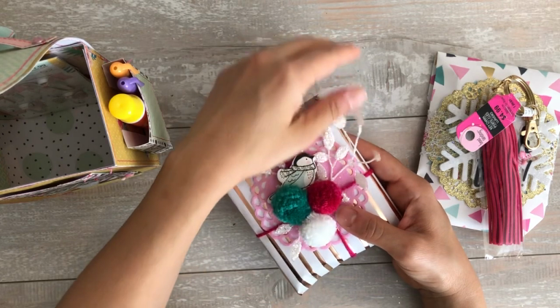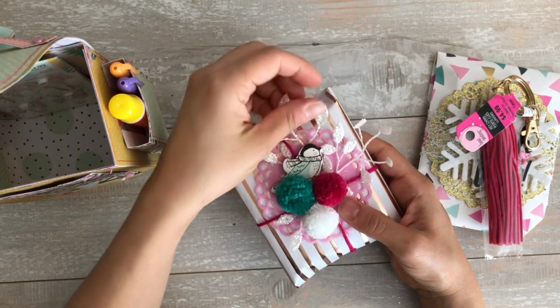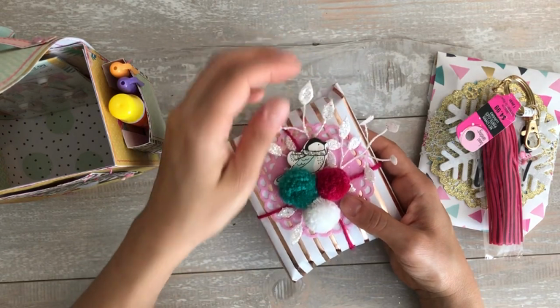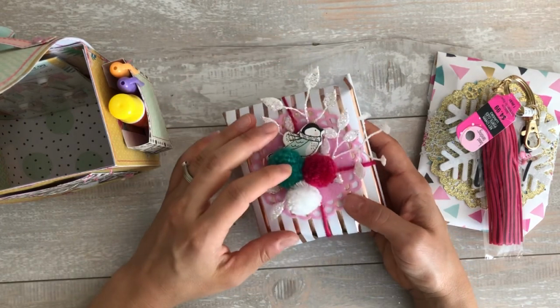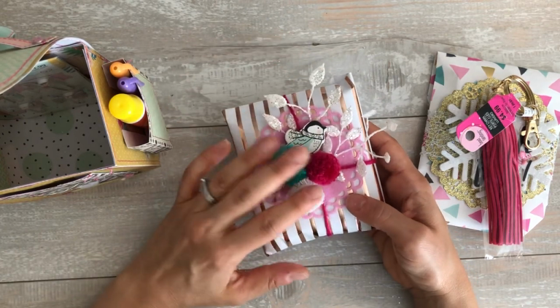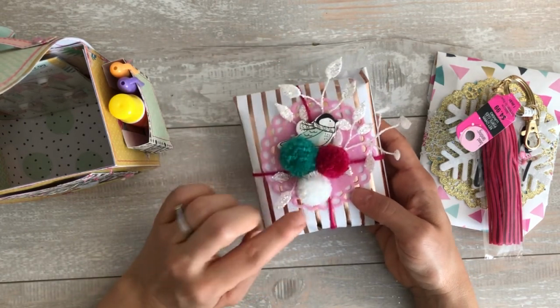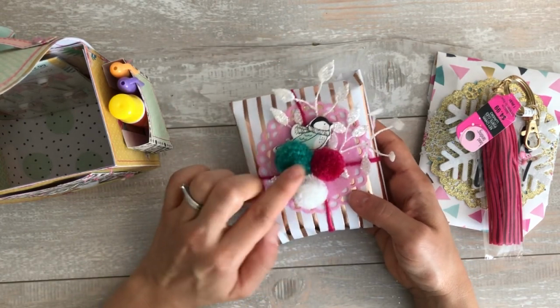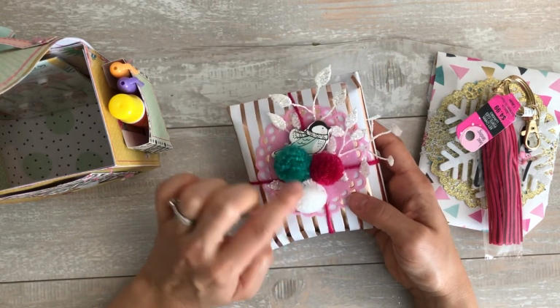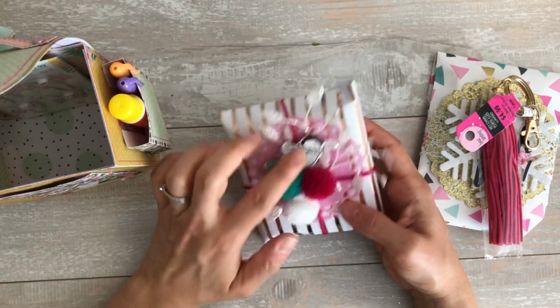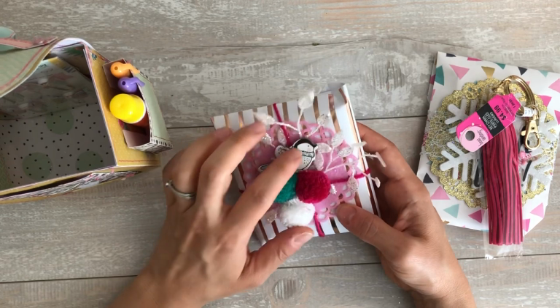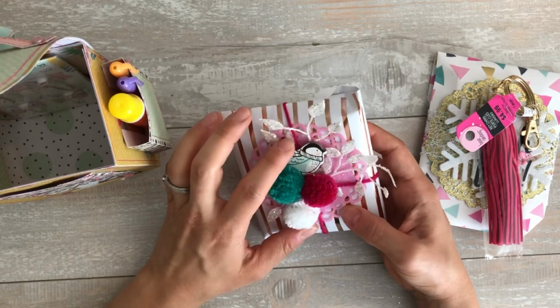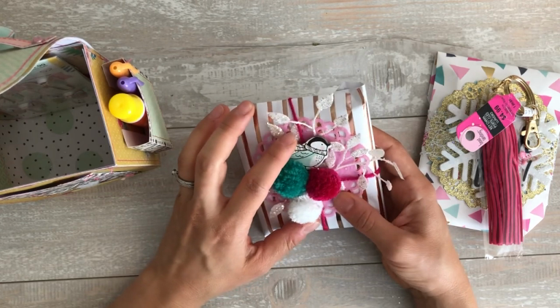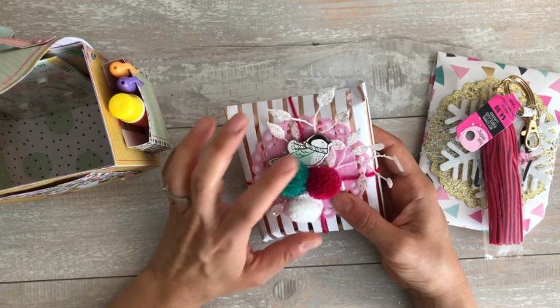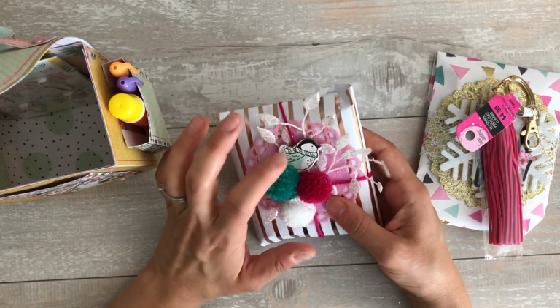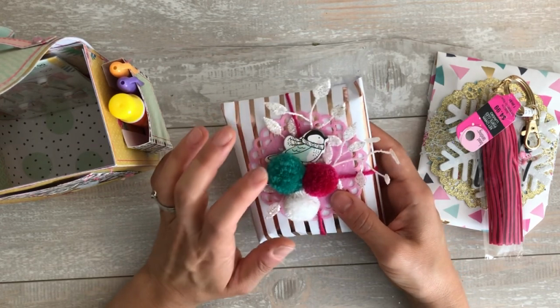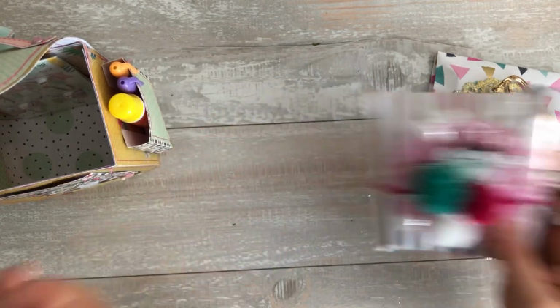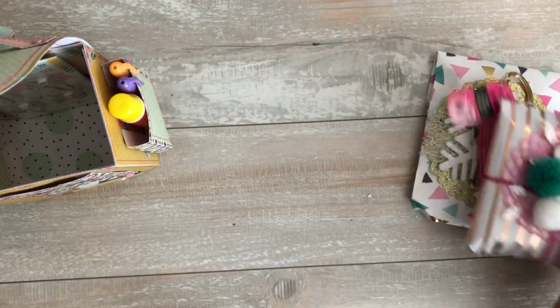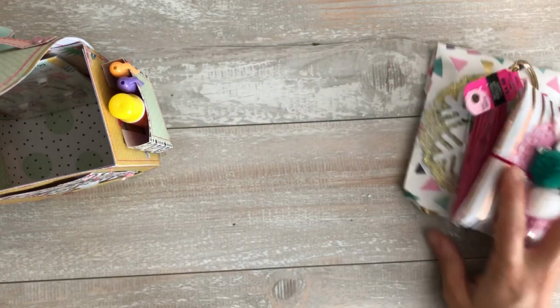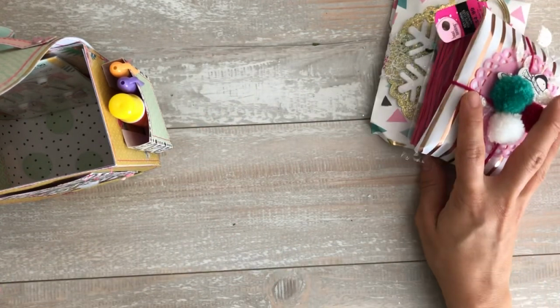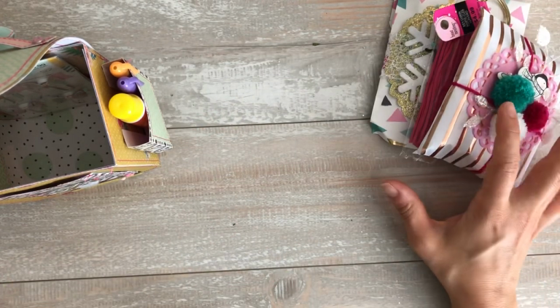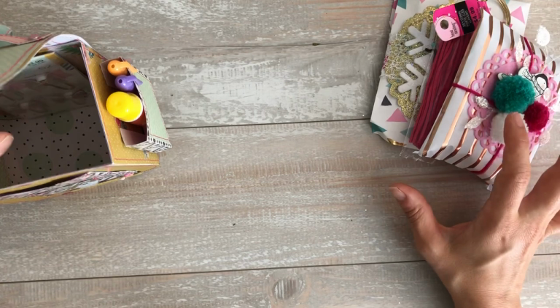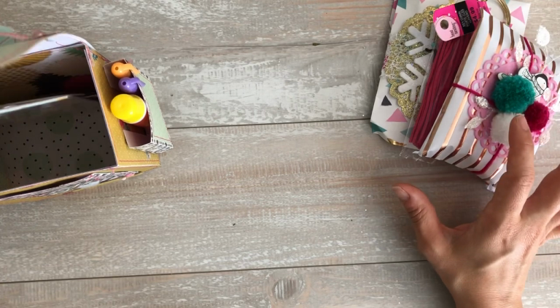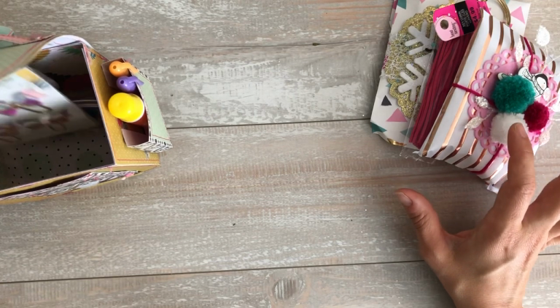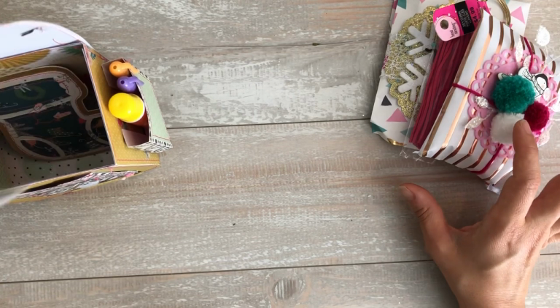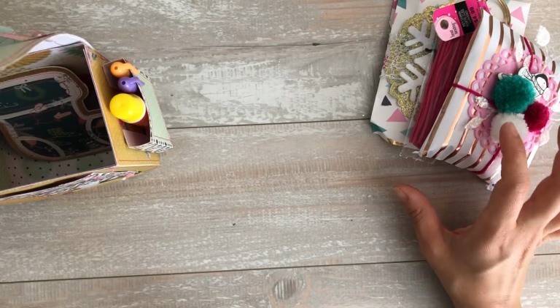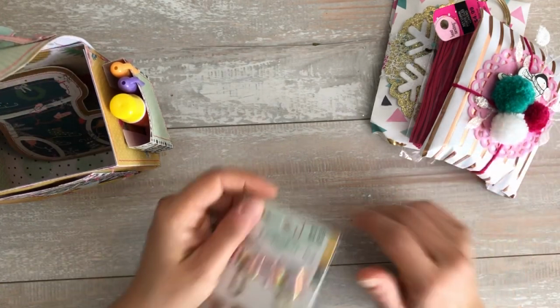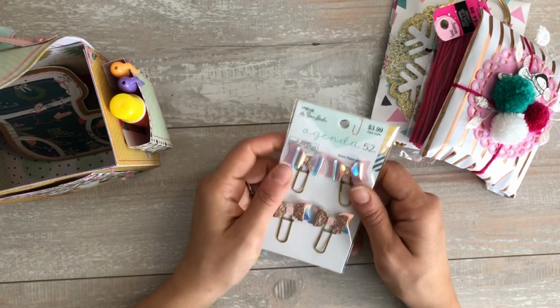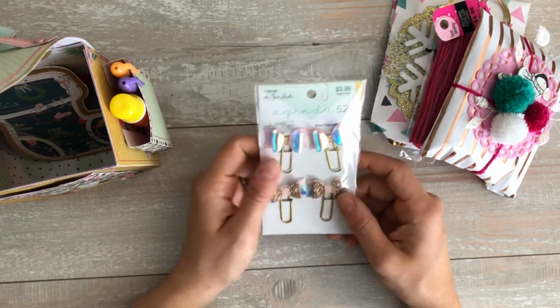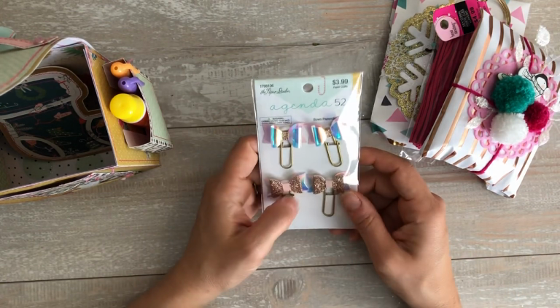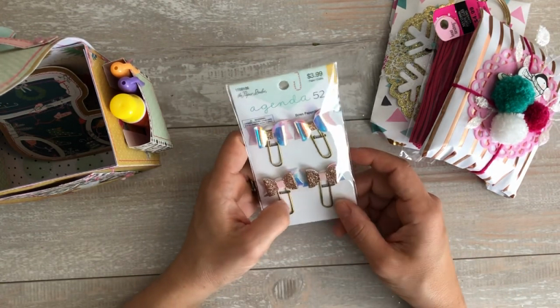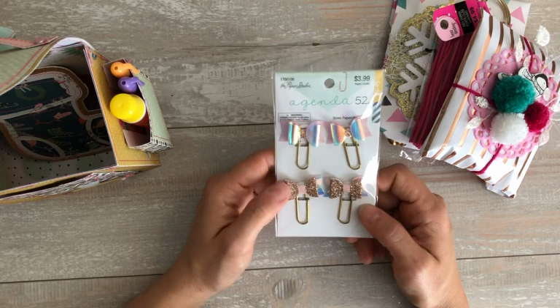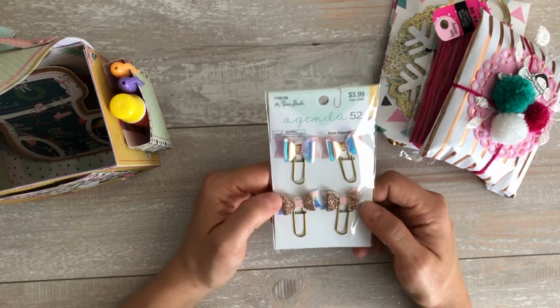More of that trim that I keep speaking about in my videos — I use it for everything. I made these little pom-poms. This little birdie is from Crate Paper Snow and Cocoa, which I absolutely love. I think it's my favorite winter collection, and I'm almost out of everything and I'm super sad.